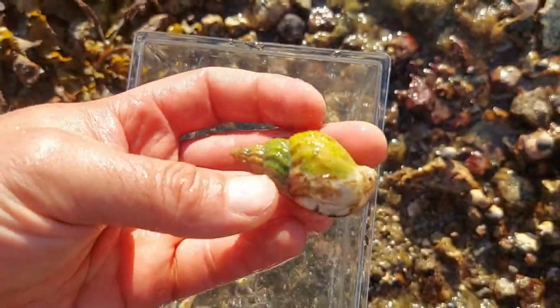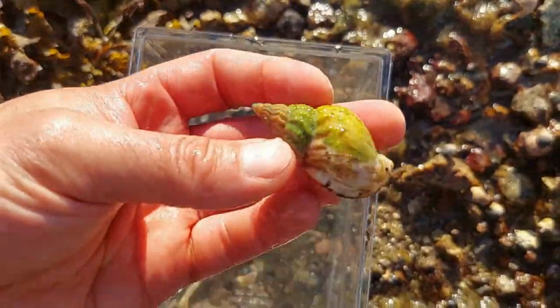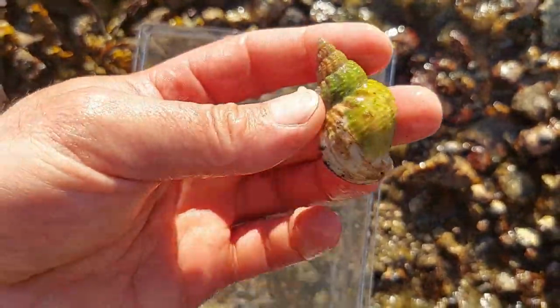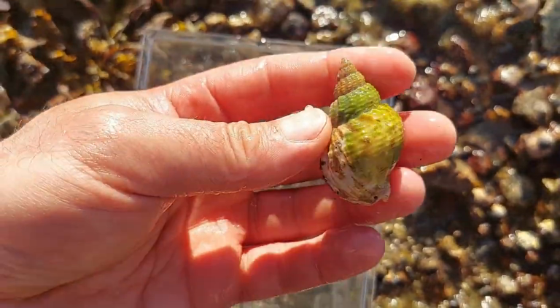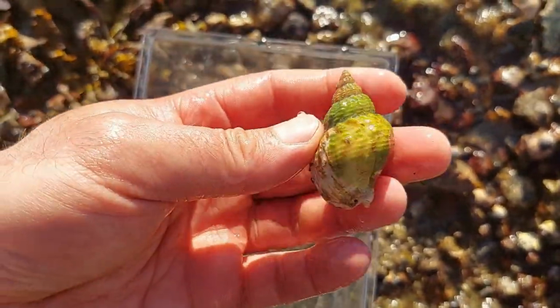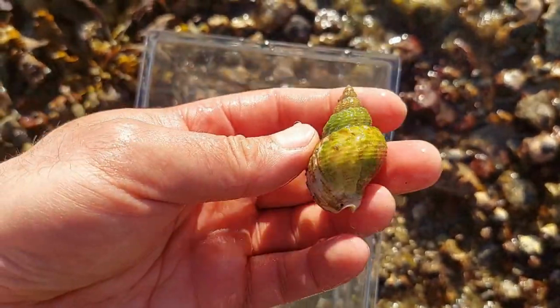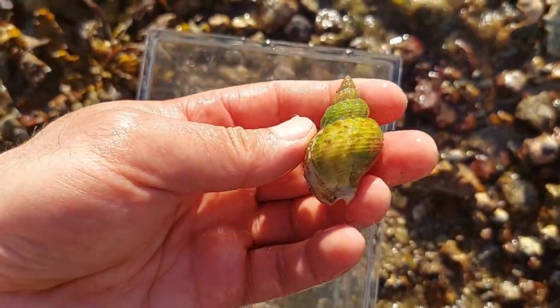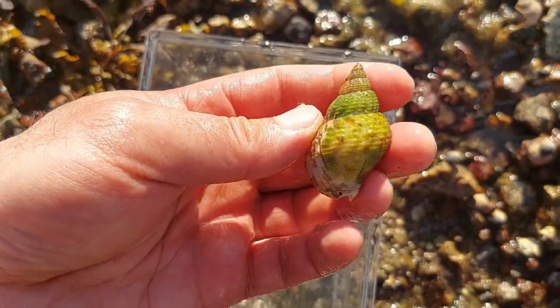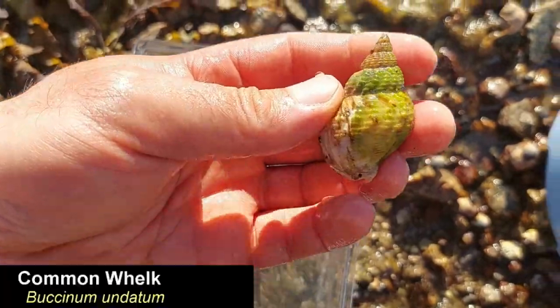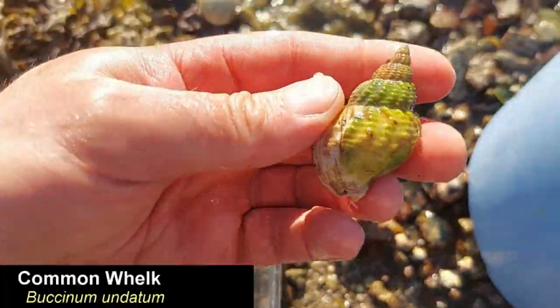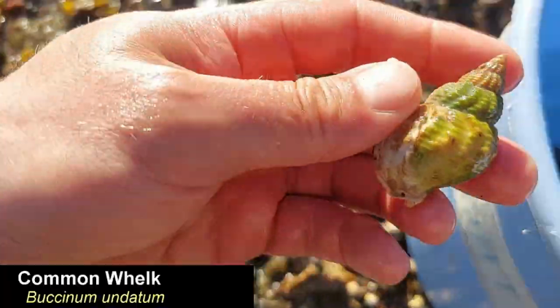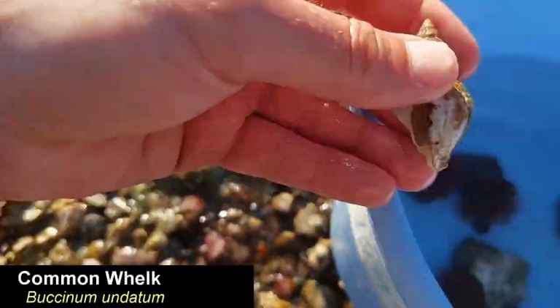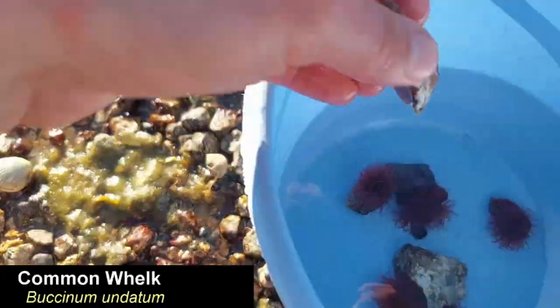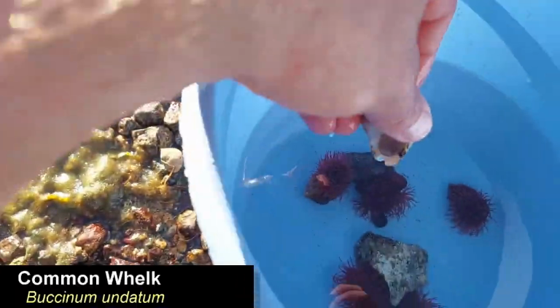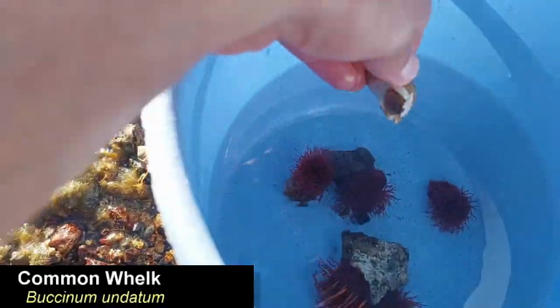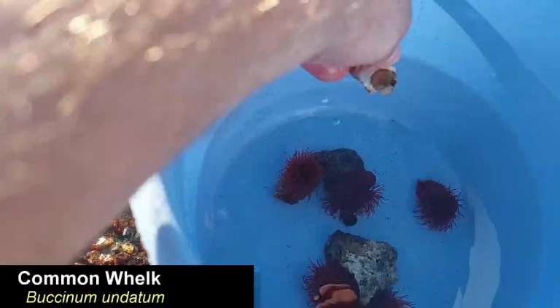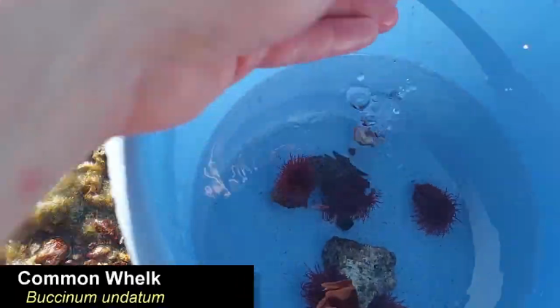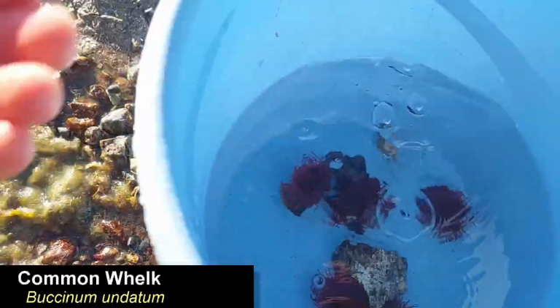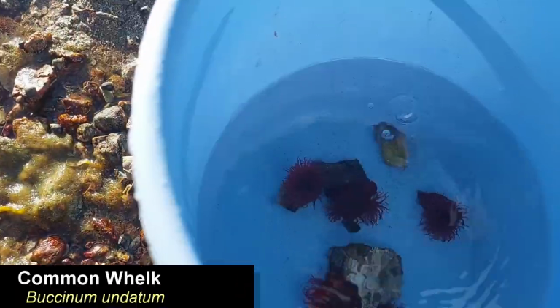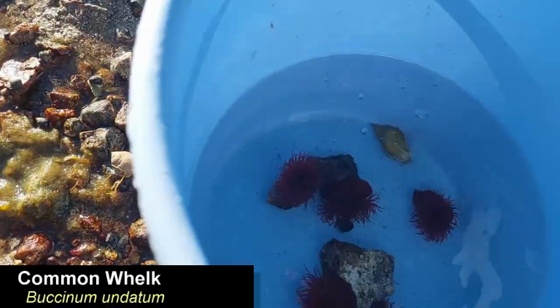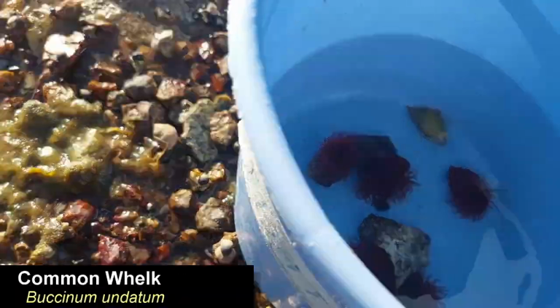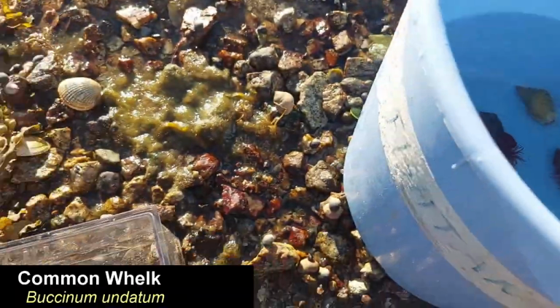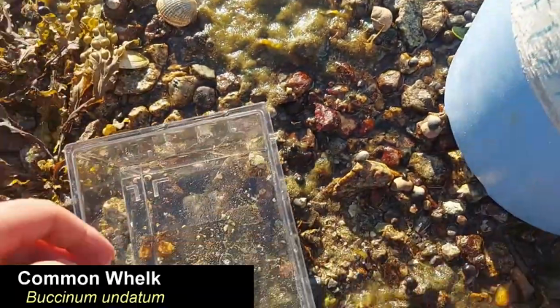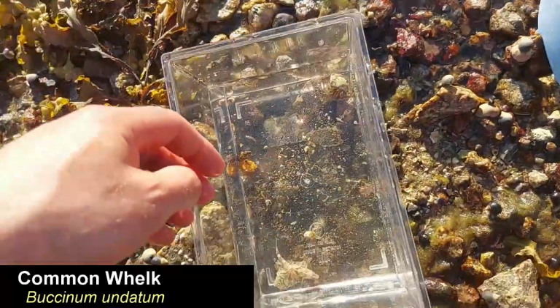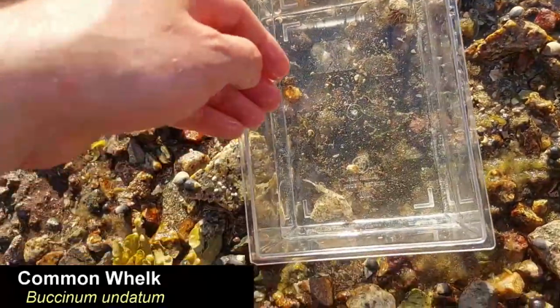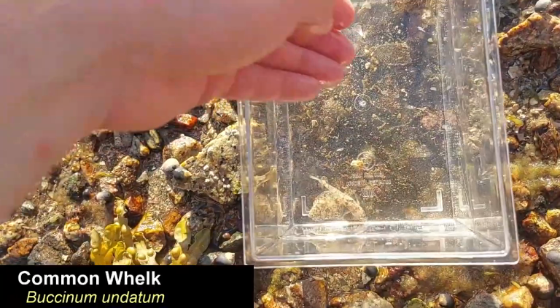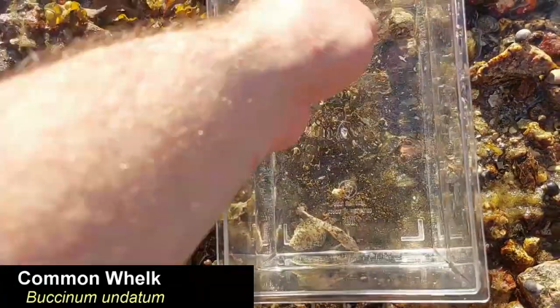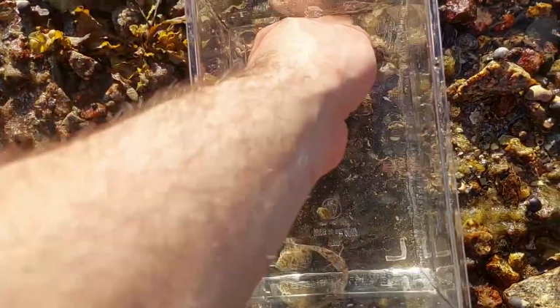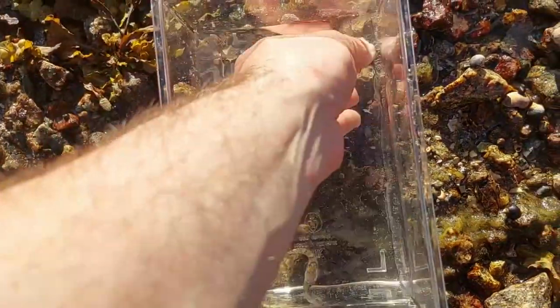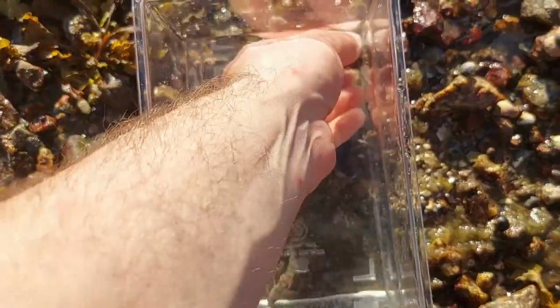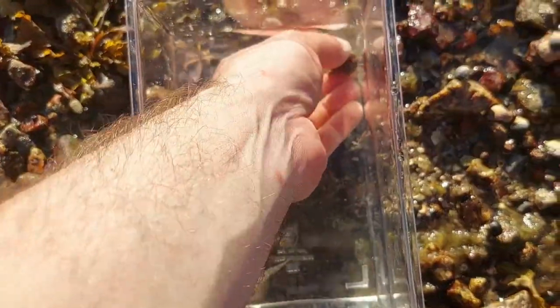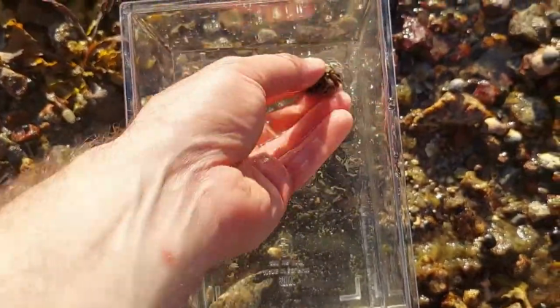The big snail here is a common whelk. I brought this guy home to put in the Krabitat, so you'll probably see much more of that one in future updates.